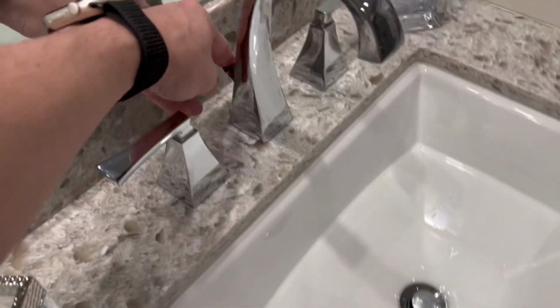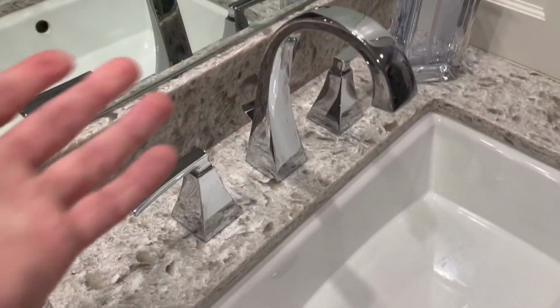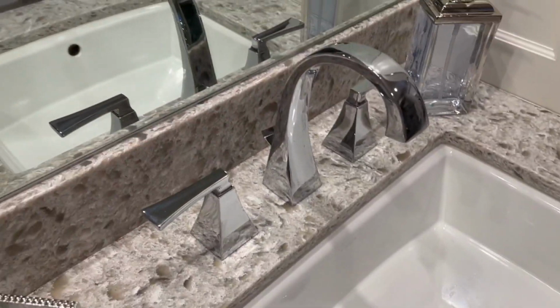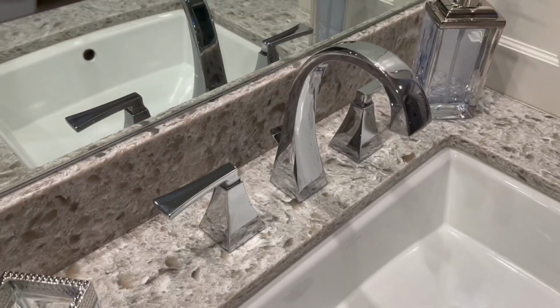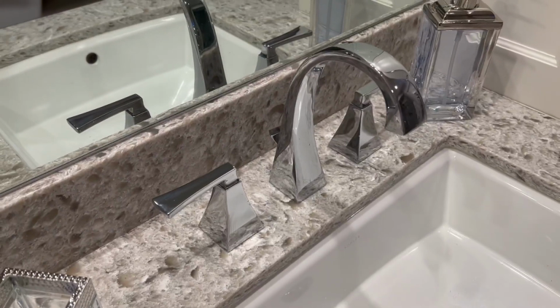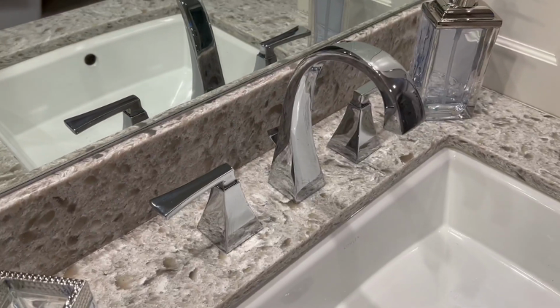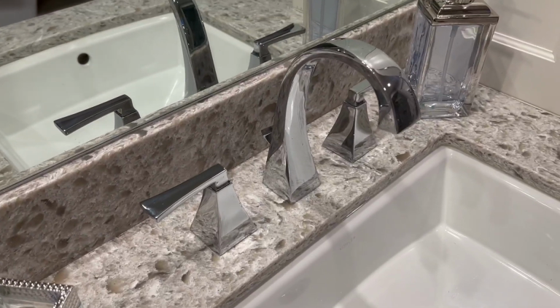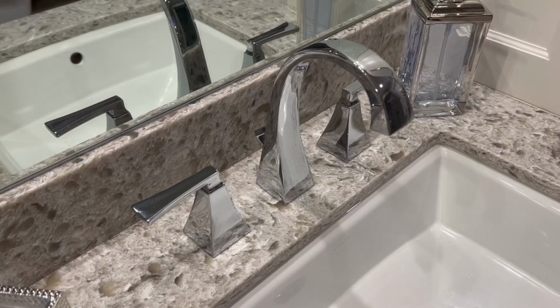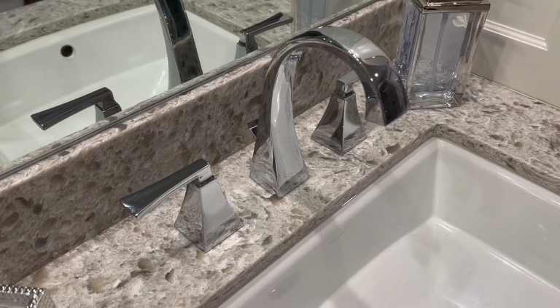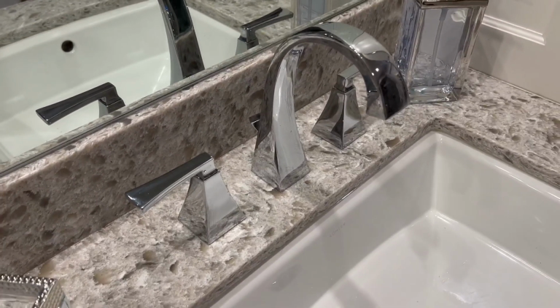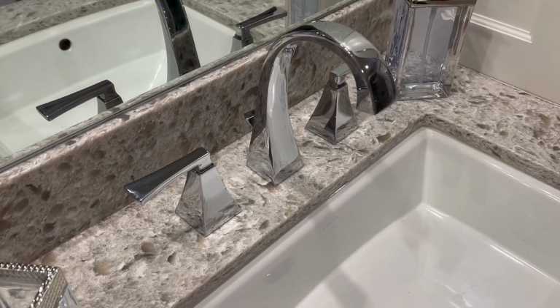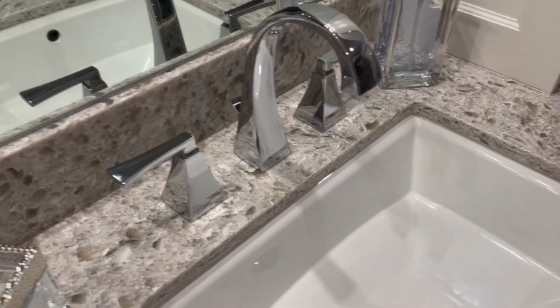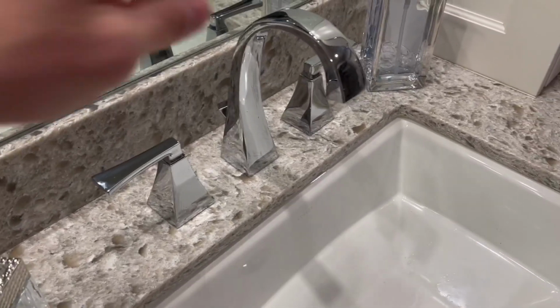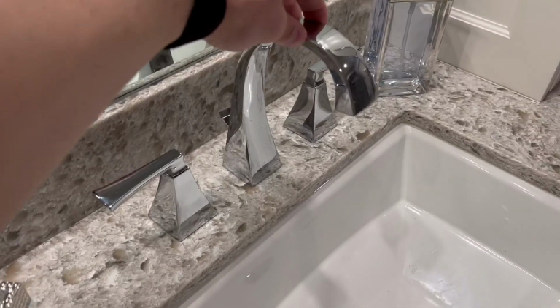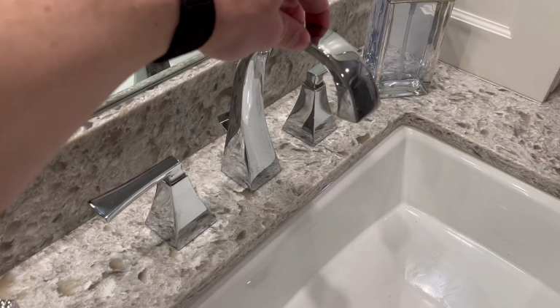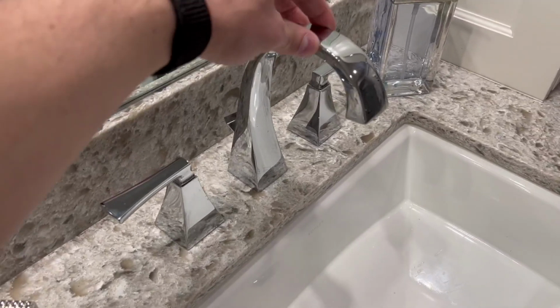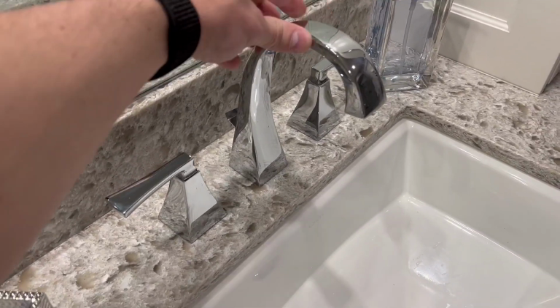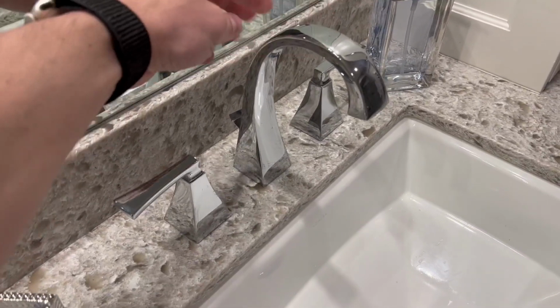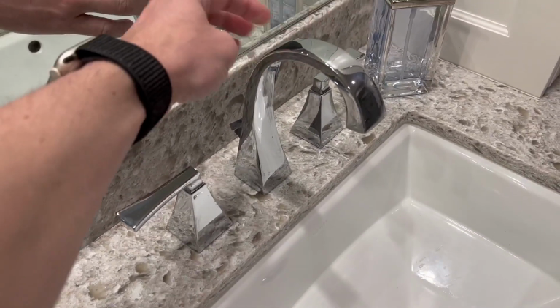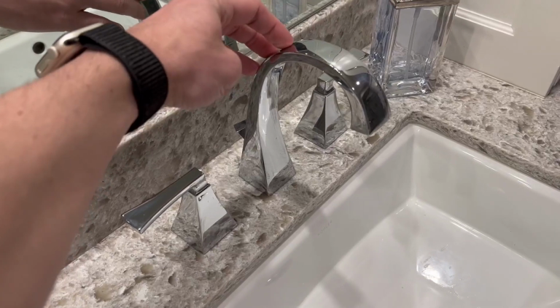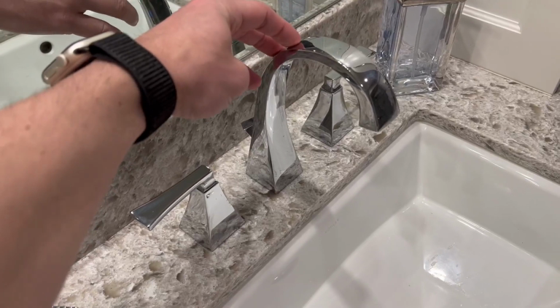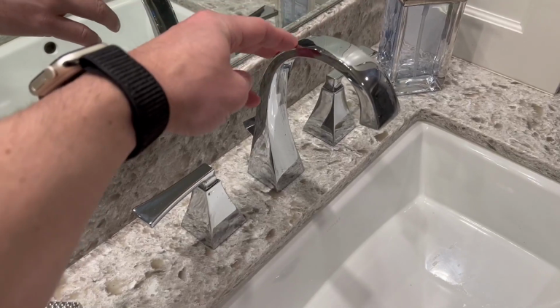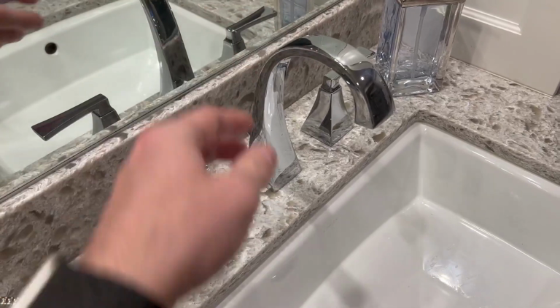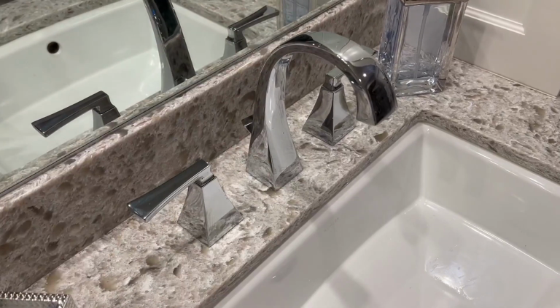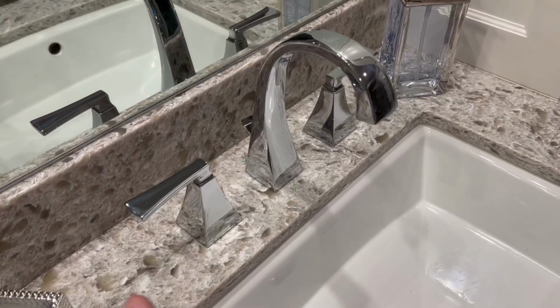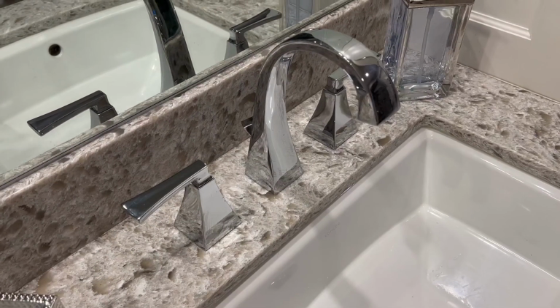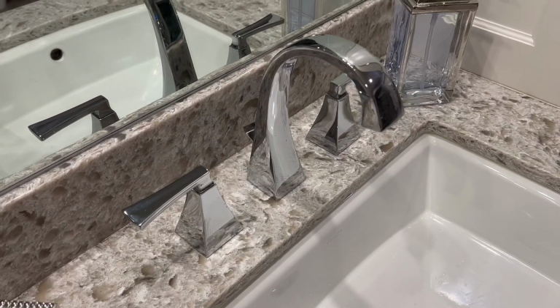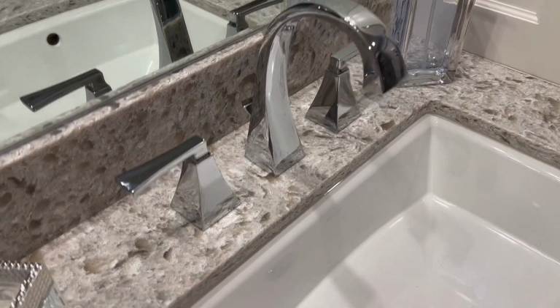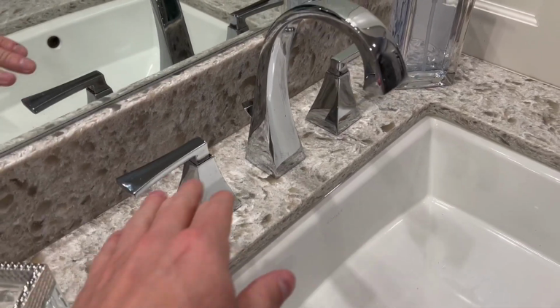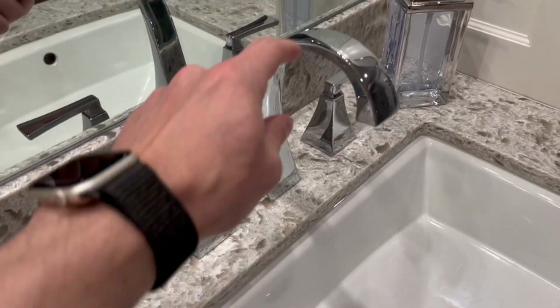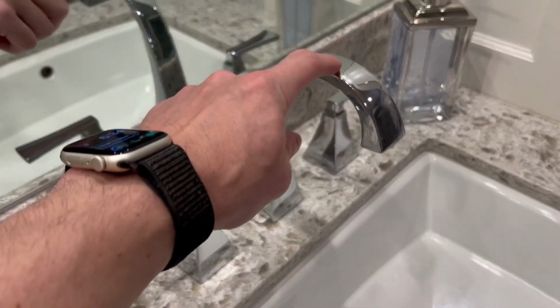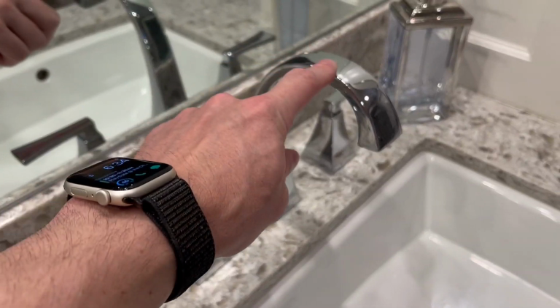But long story short, it's Delta. You're buying it for the reason of the reliability. Very sturdy. This thing is built like a tank in the best sense of words. Water comes out very nicely, and then very easy to clean.